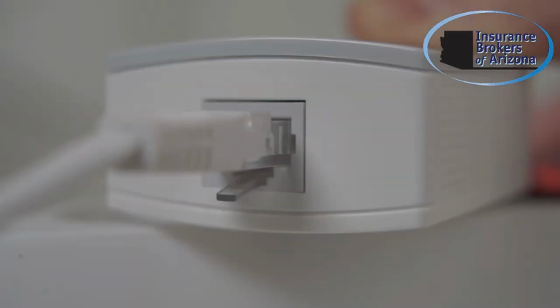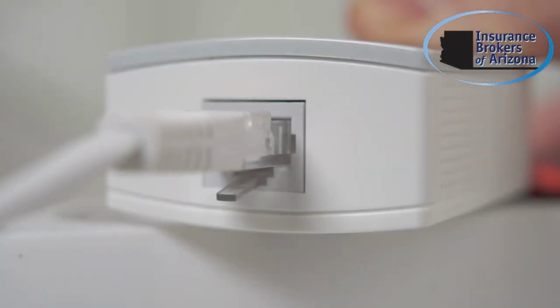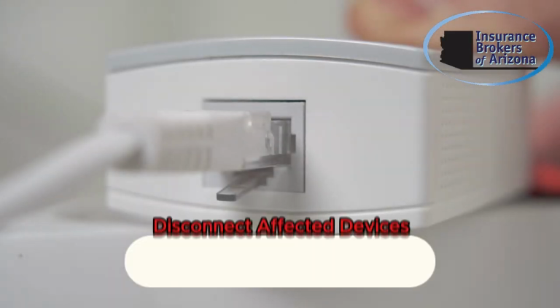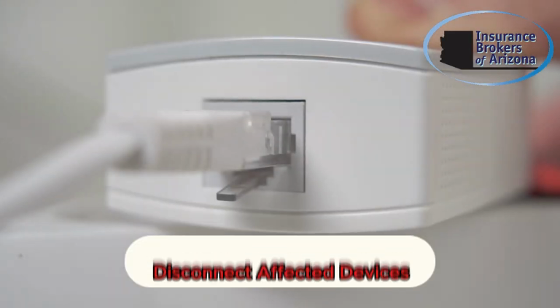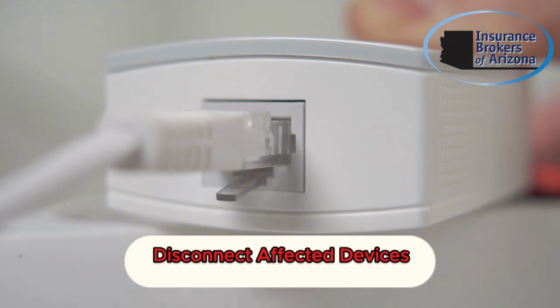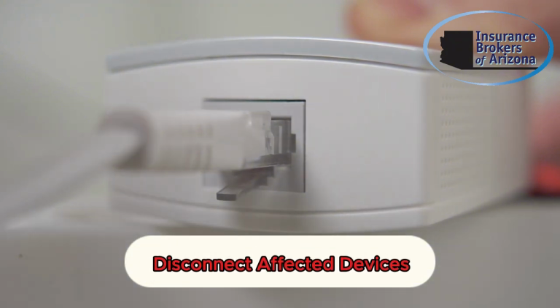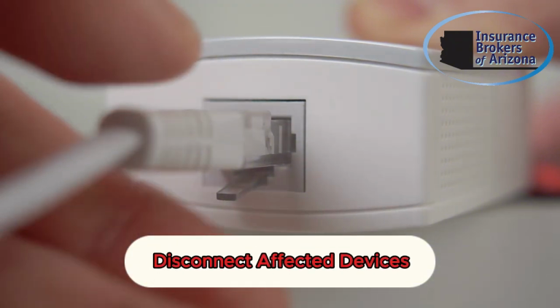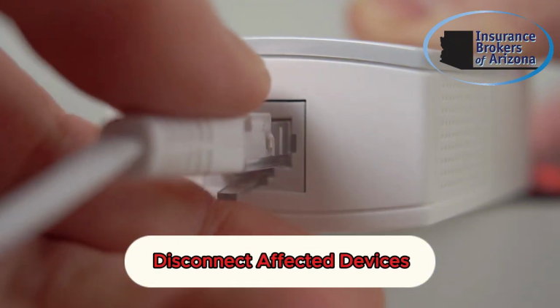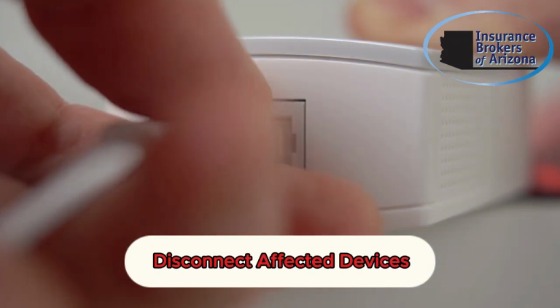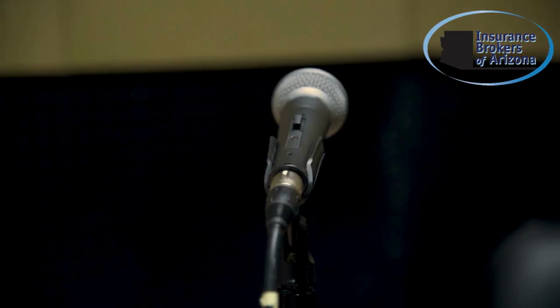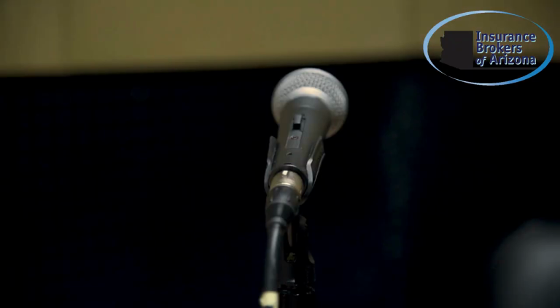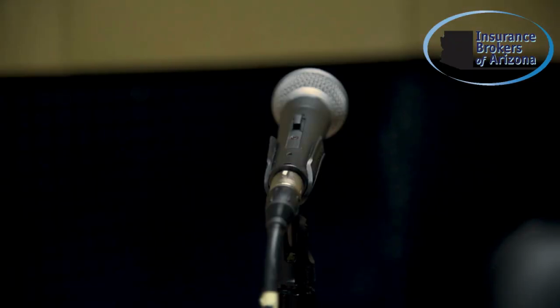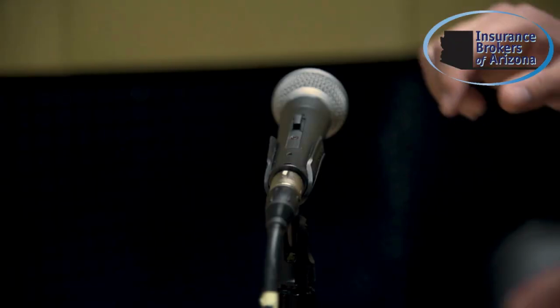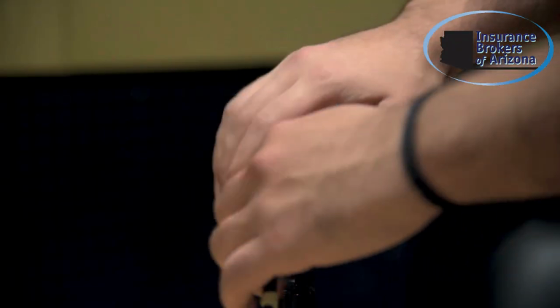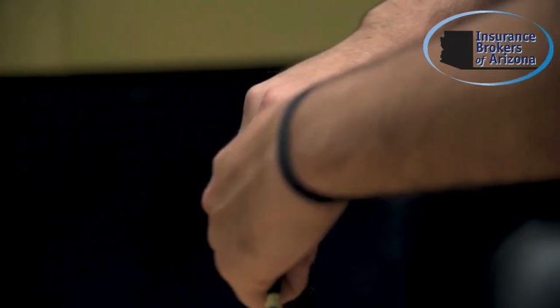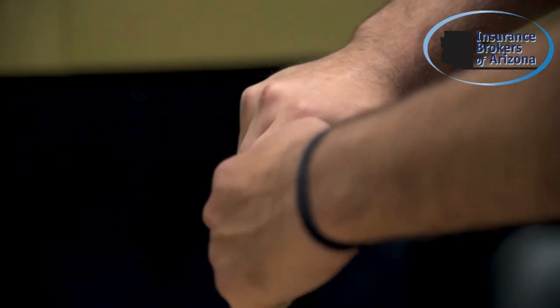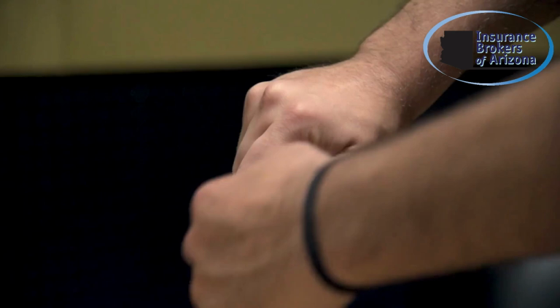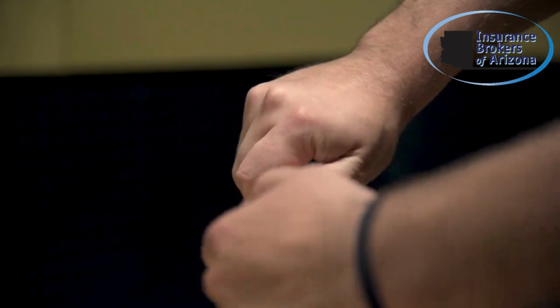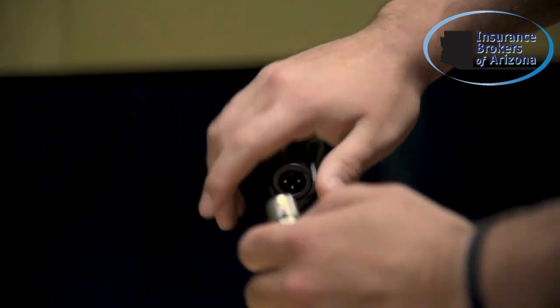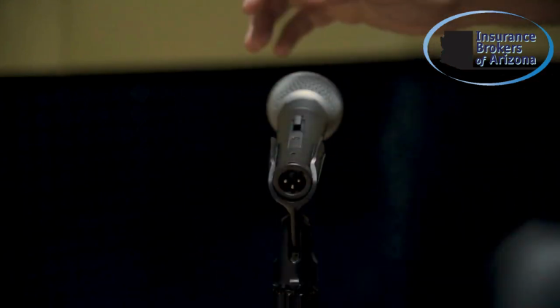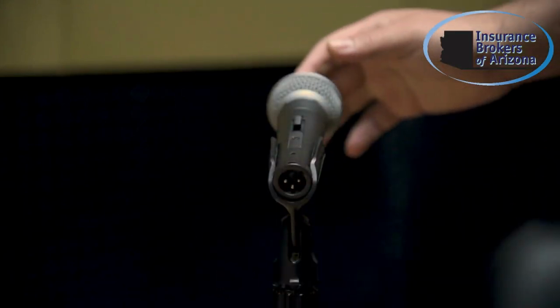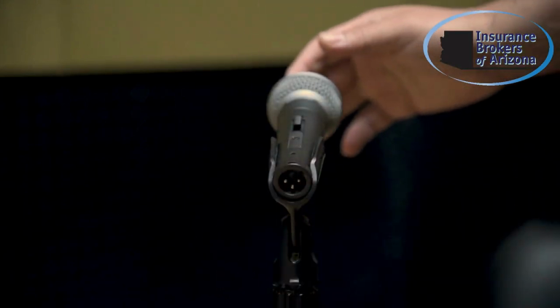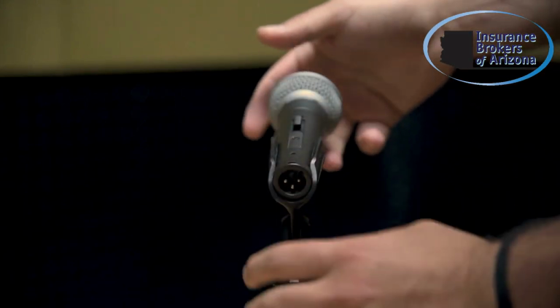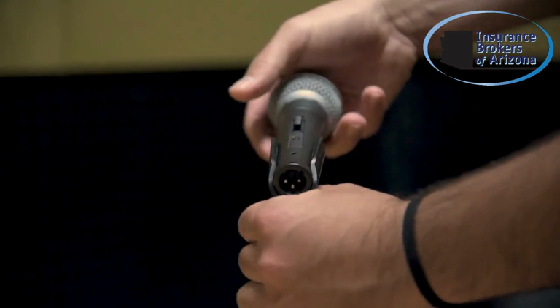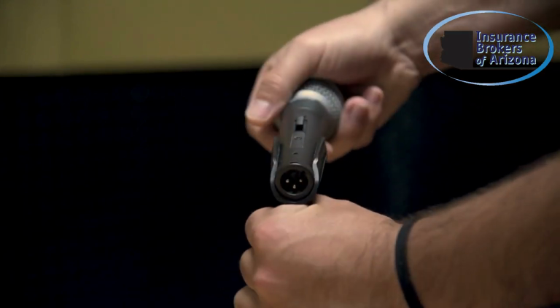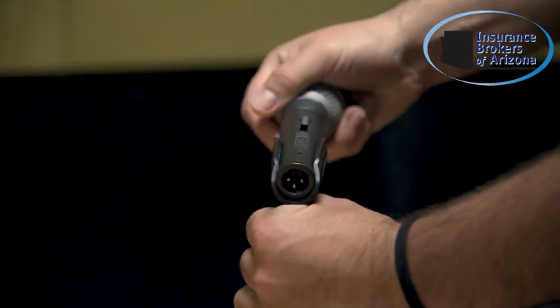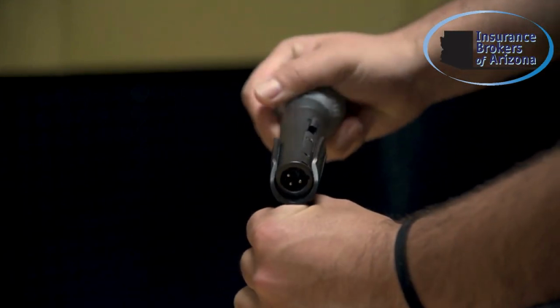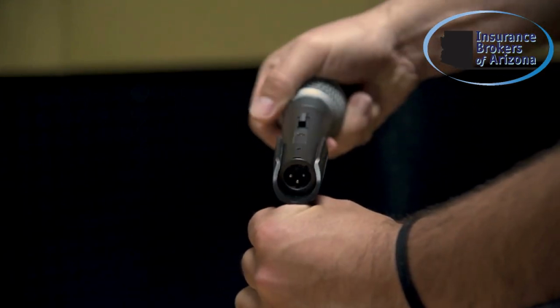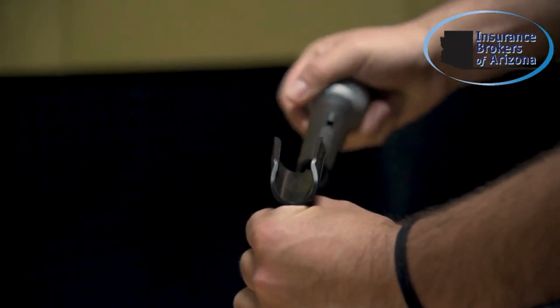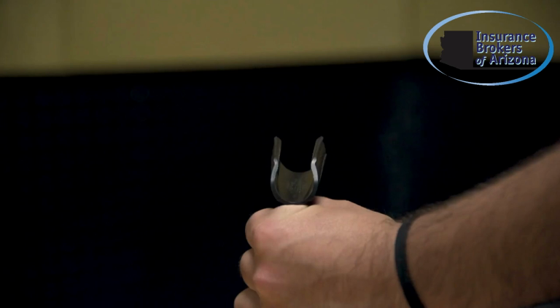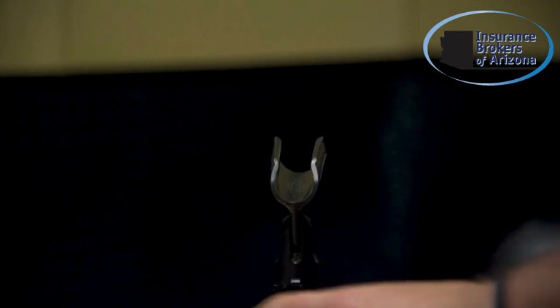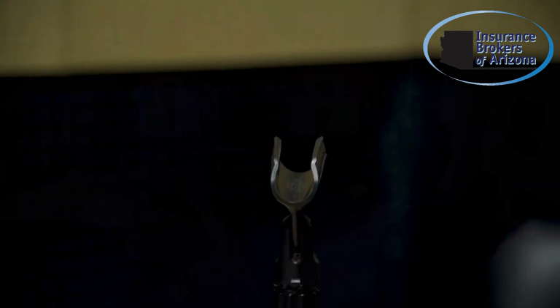Step 1: disconnect any affected devices from the network immediately. This helps contain the spread of malware and prevents further unauthorized access to your systems. Shut down compromised systems as soon as possible.